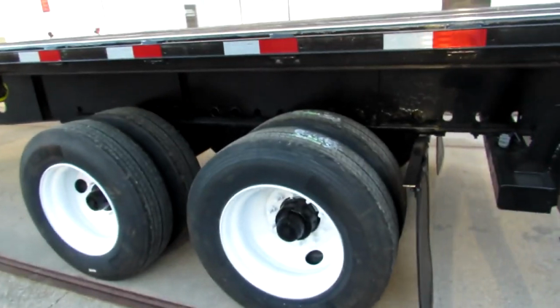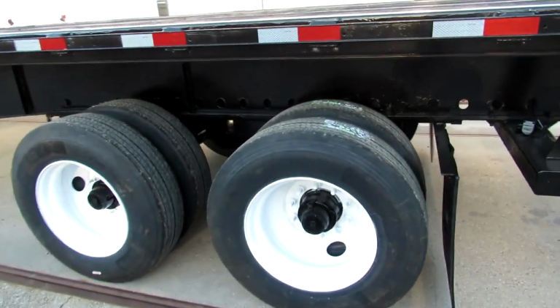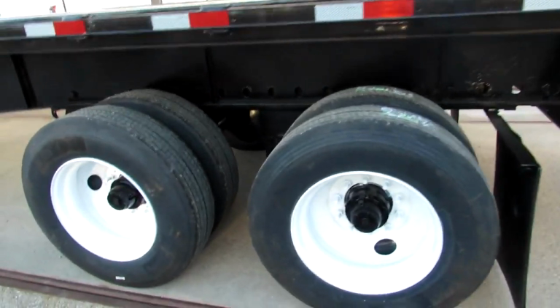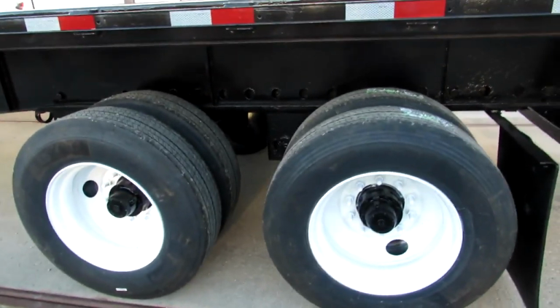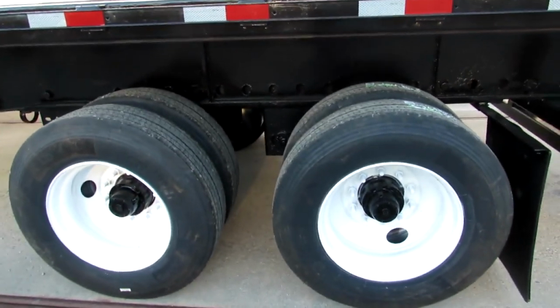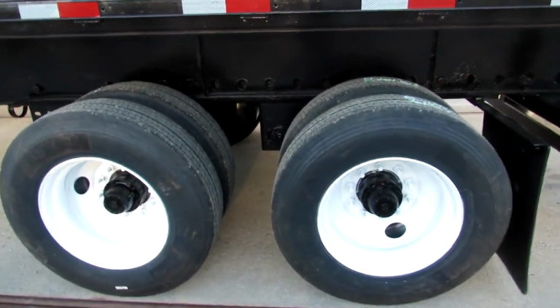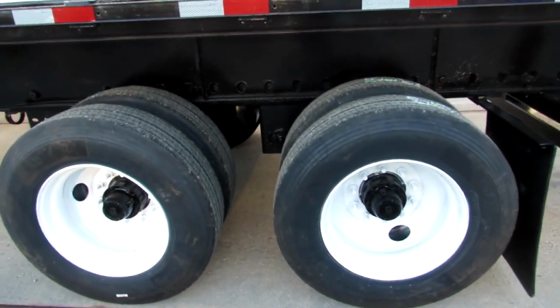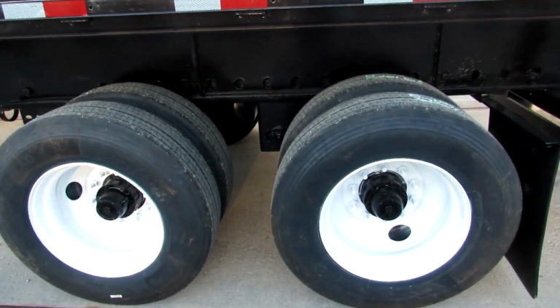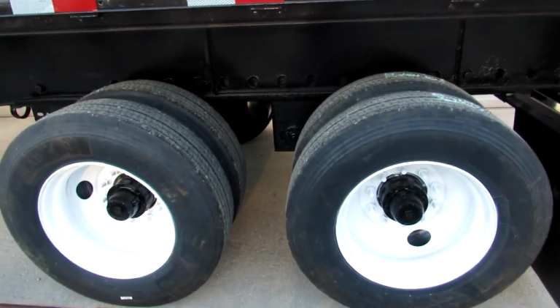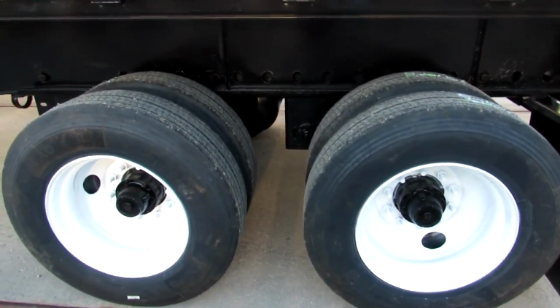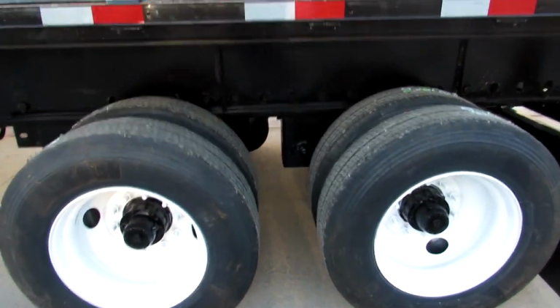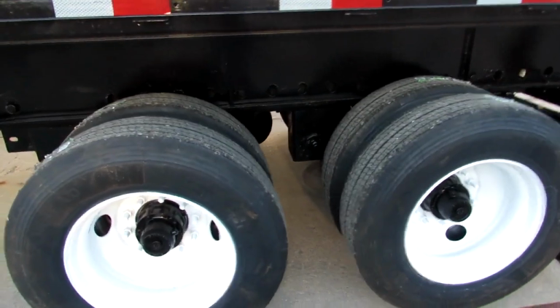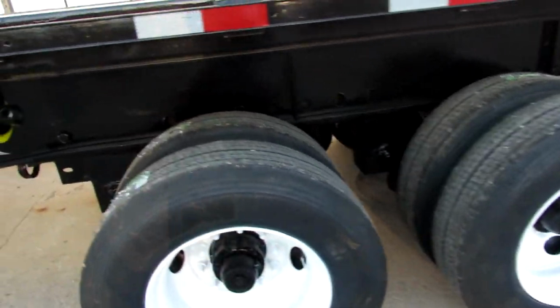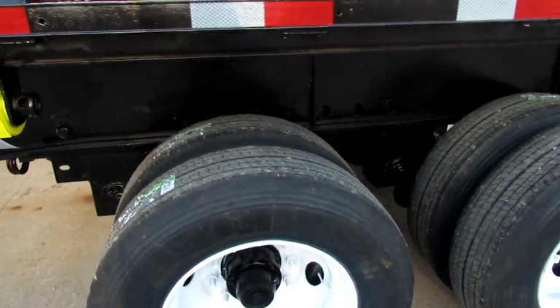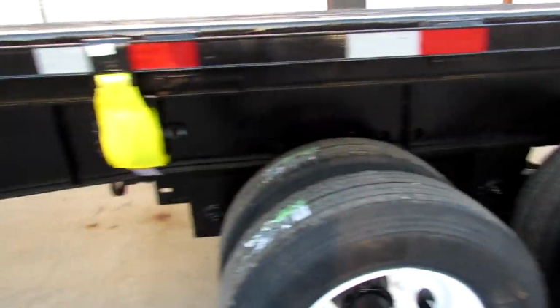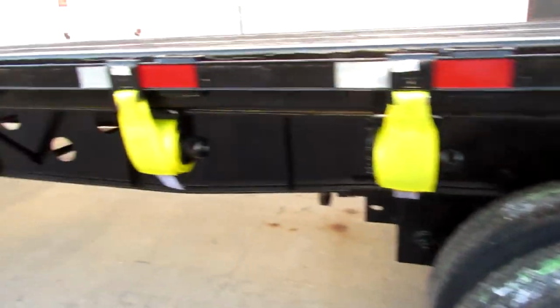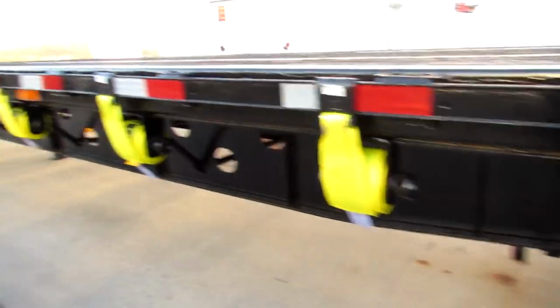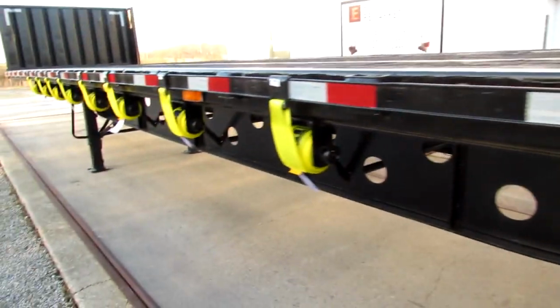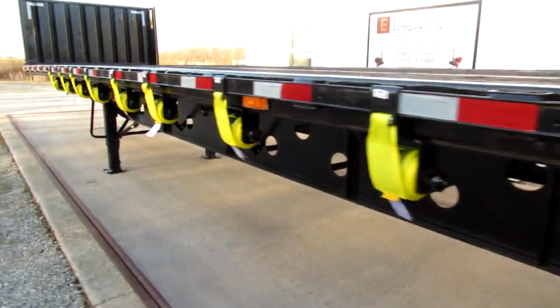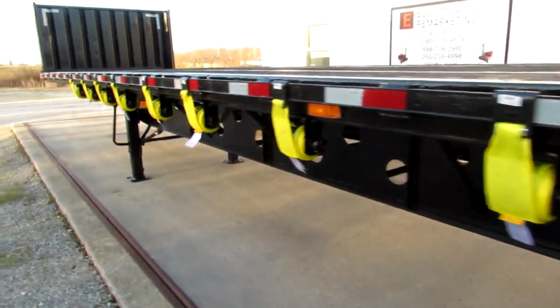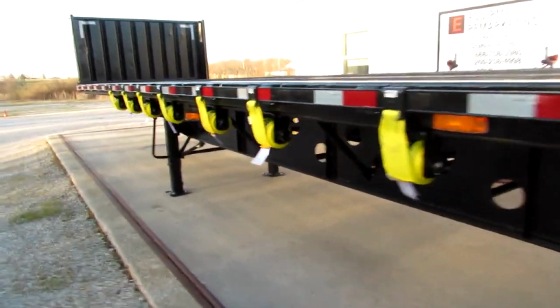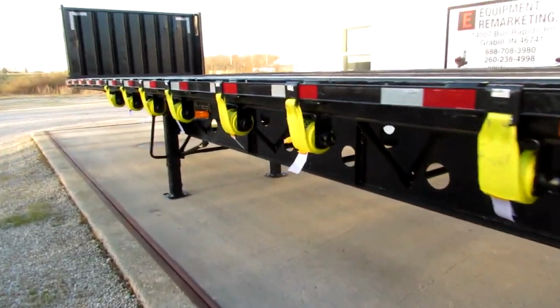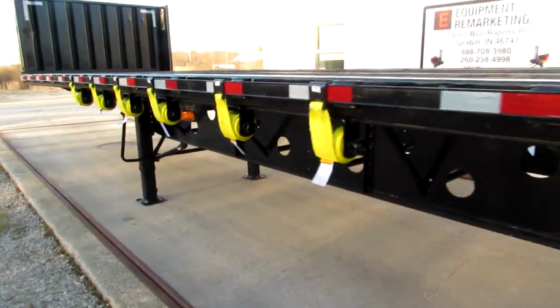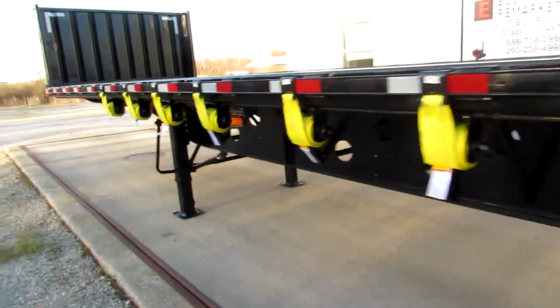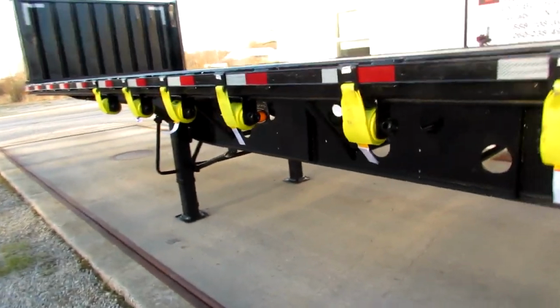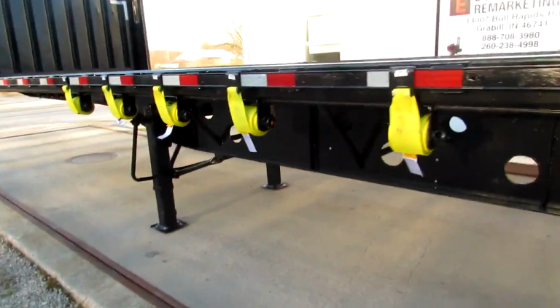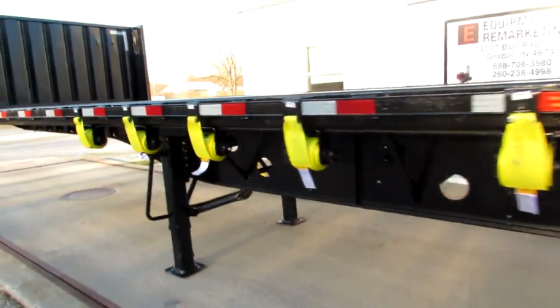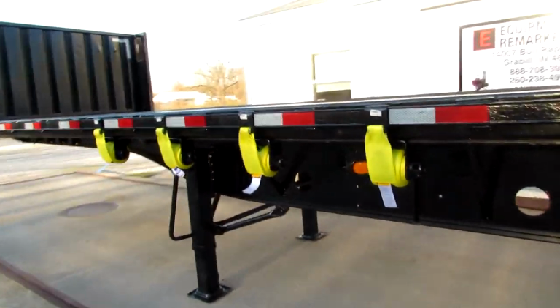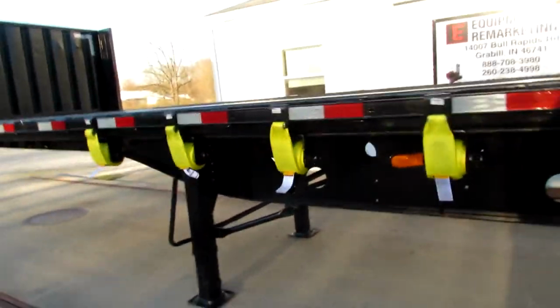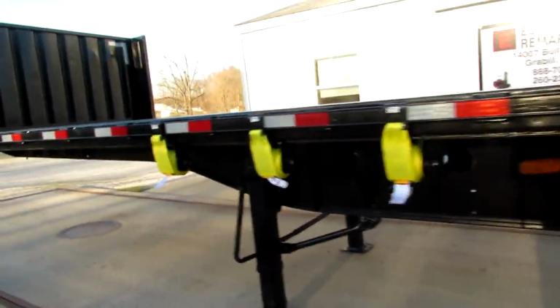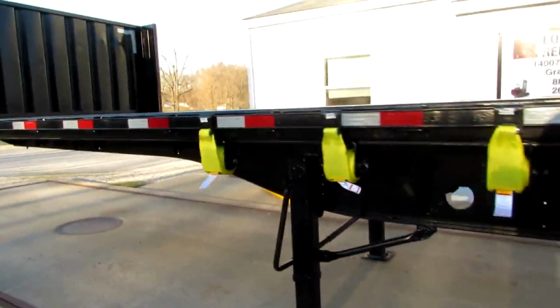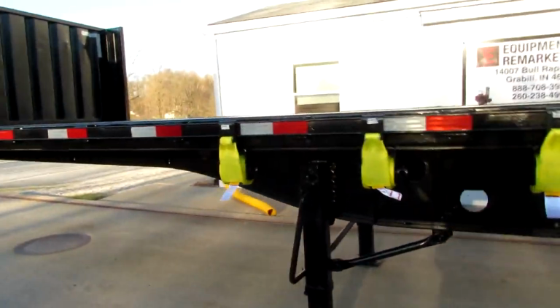Coming around to the driver's side, you can see refurbed steel rims, brand new rubber, brand new straps on this unit, and a steel headache rack. Everything's ready to go to work on this unit.